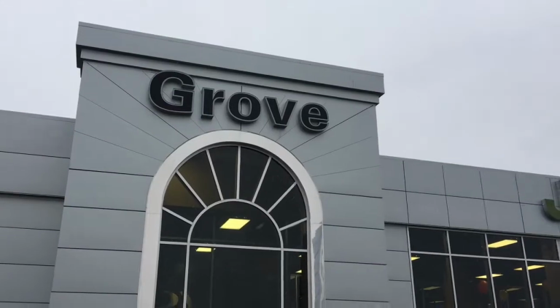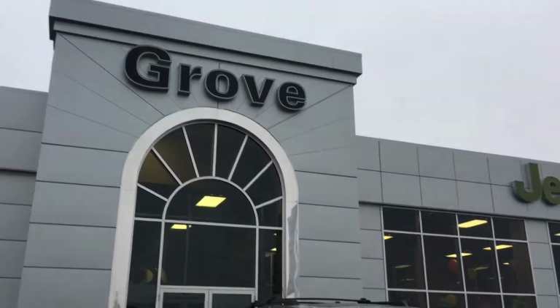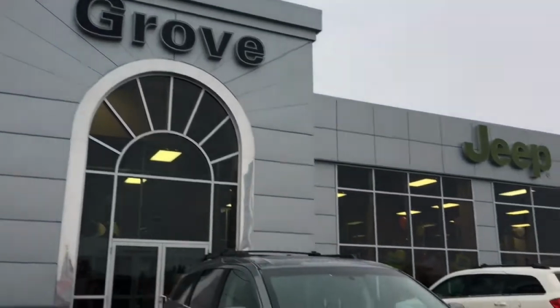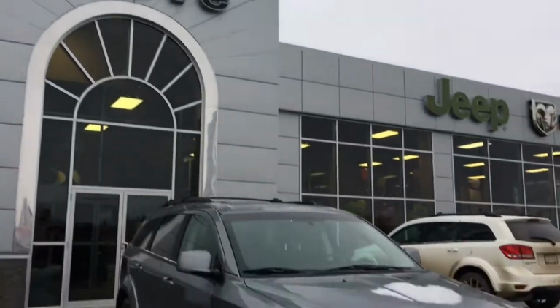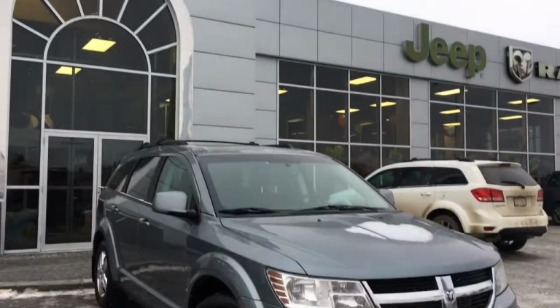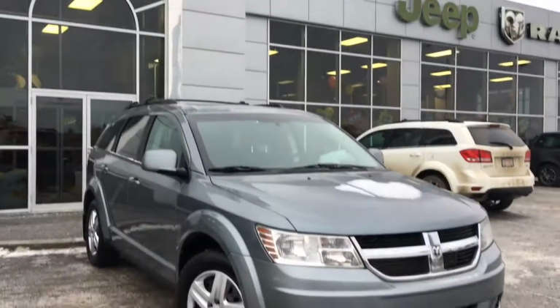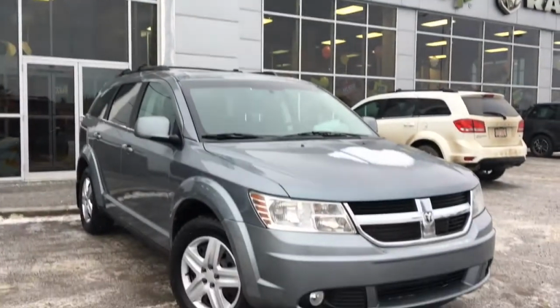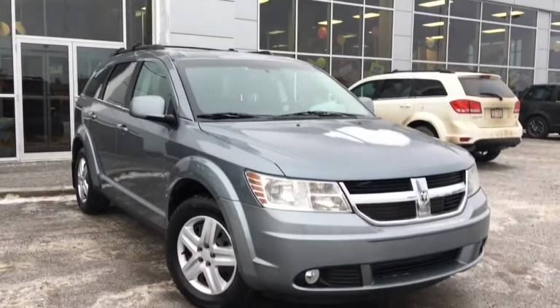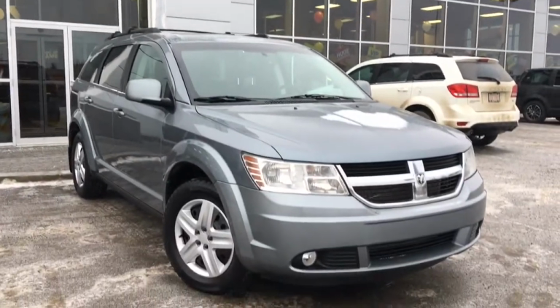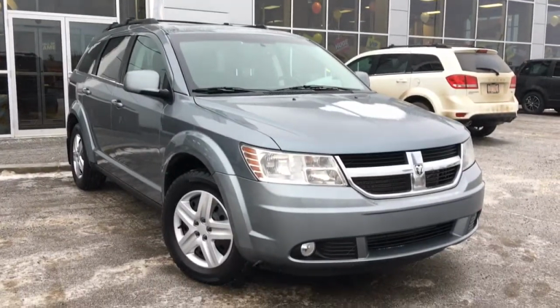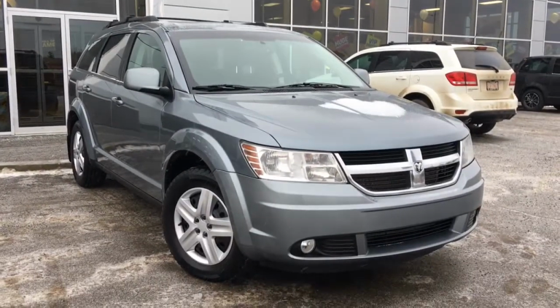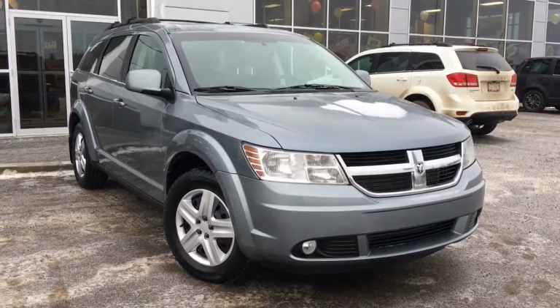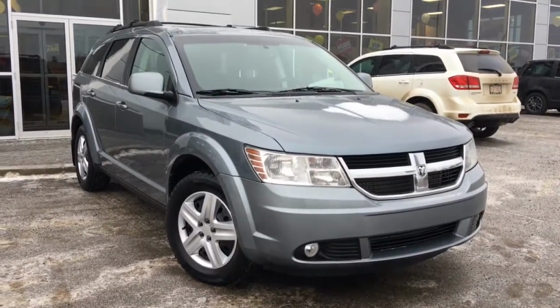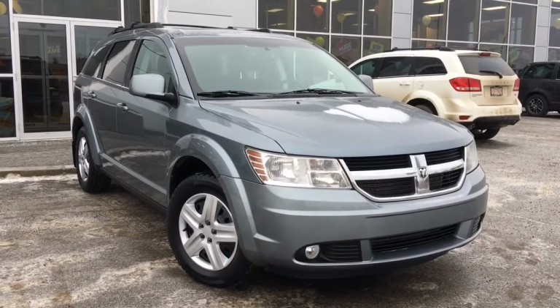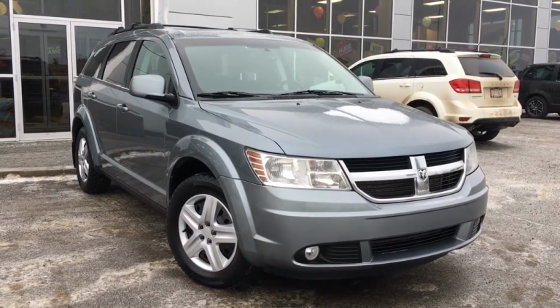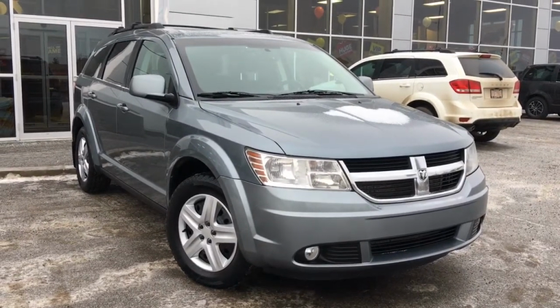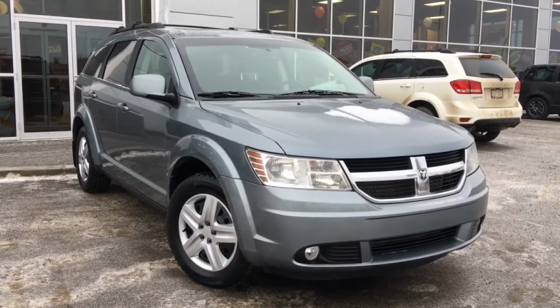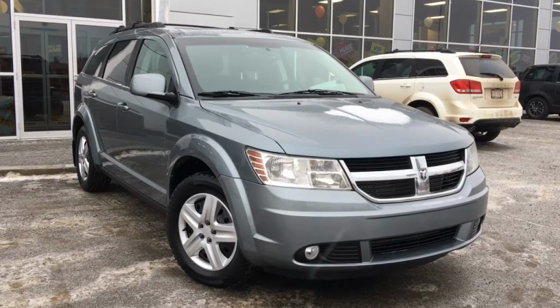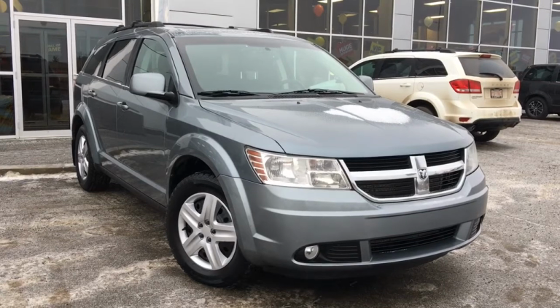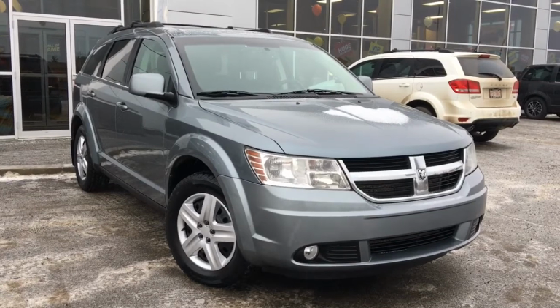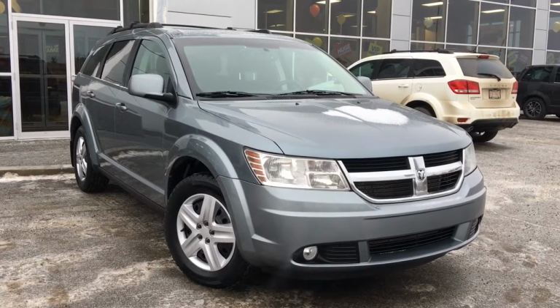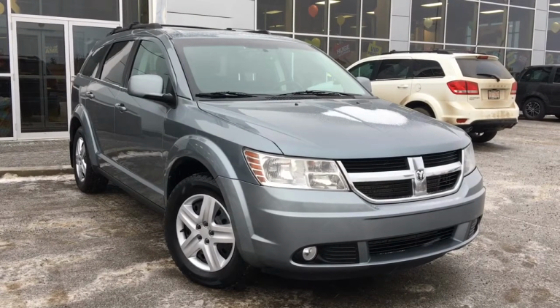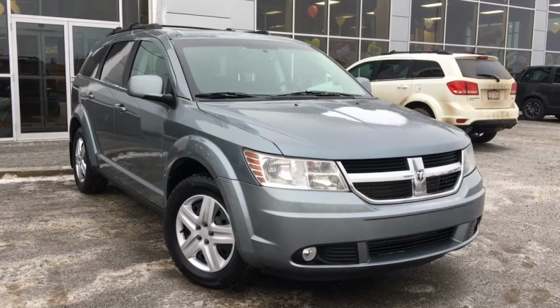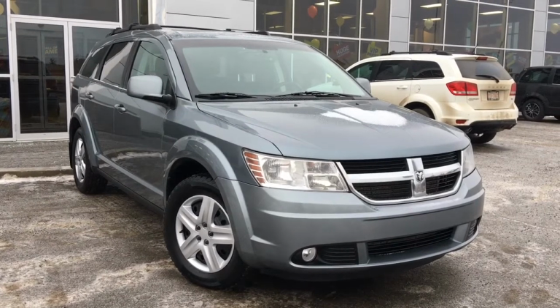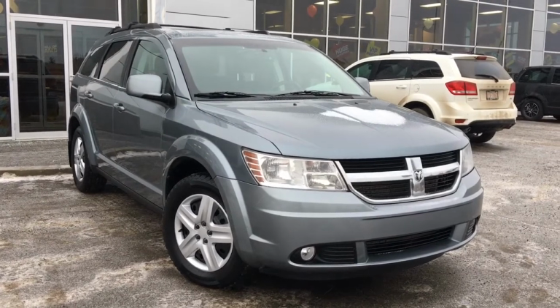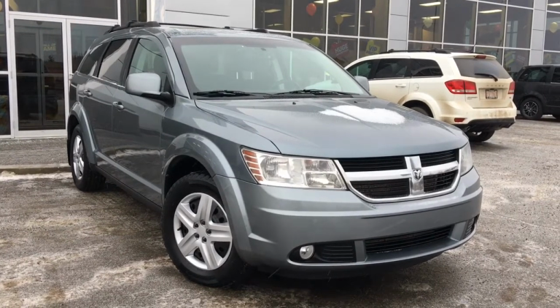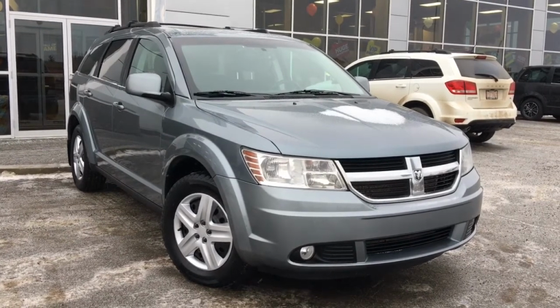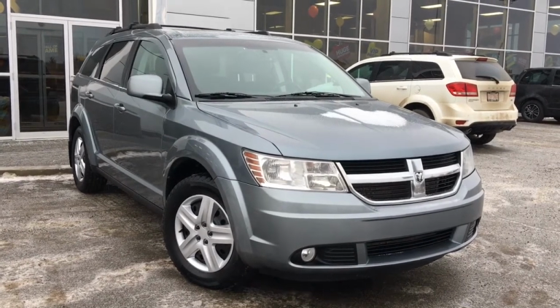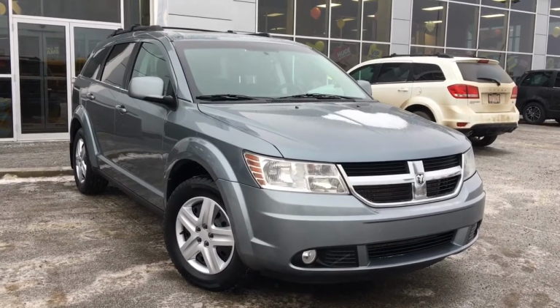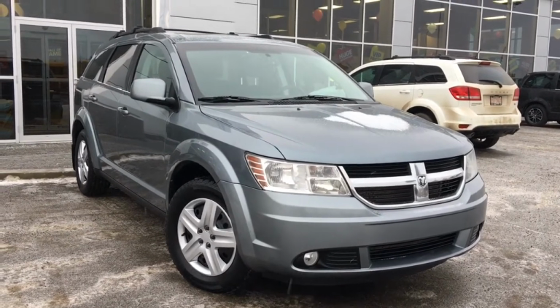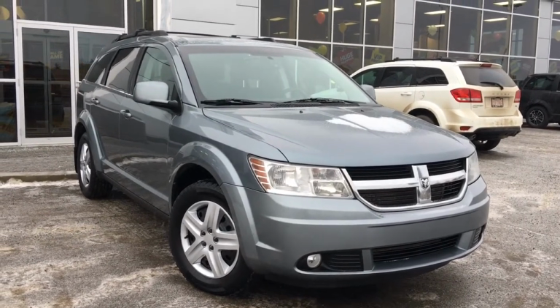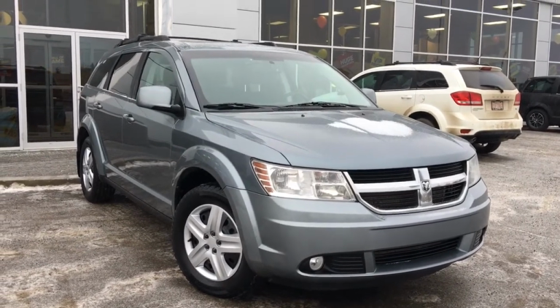Hello and welcome to Girl of Dodge. My name is Jasmine and today we're going to be looking at this 2010 Dodge Journey SXT in Silver Steel Metallic.